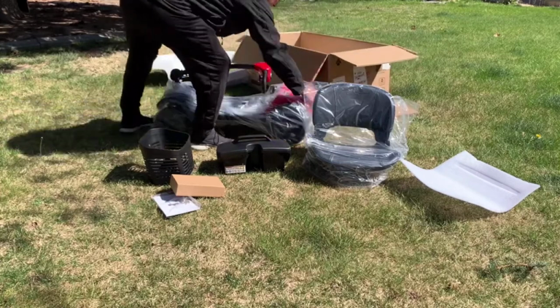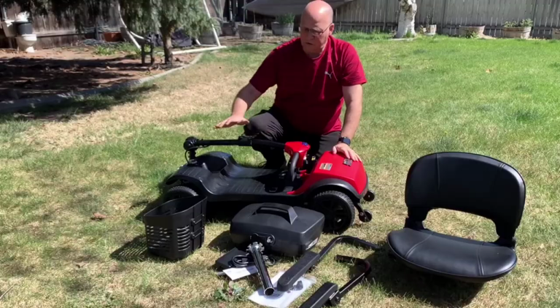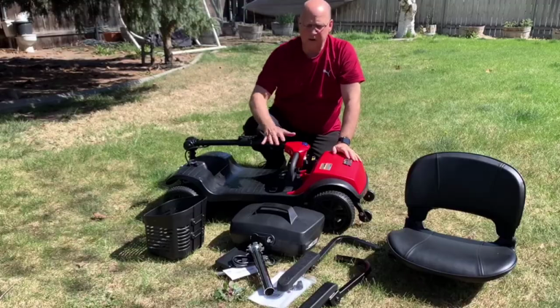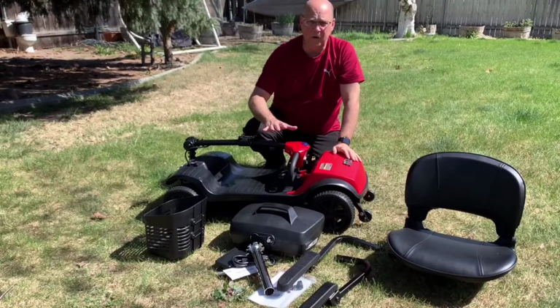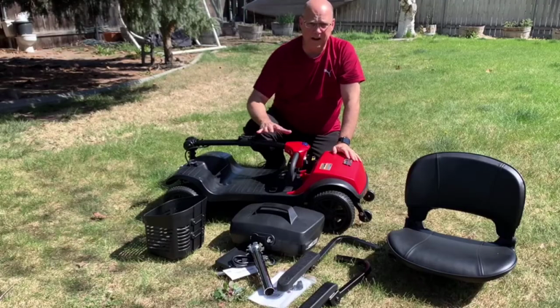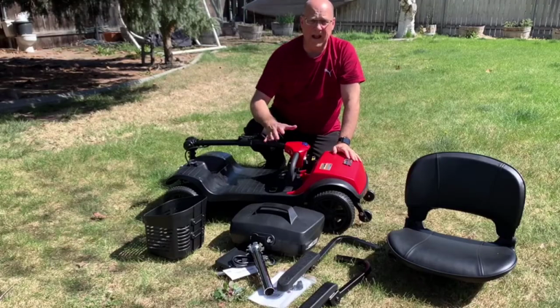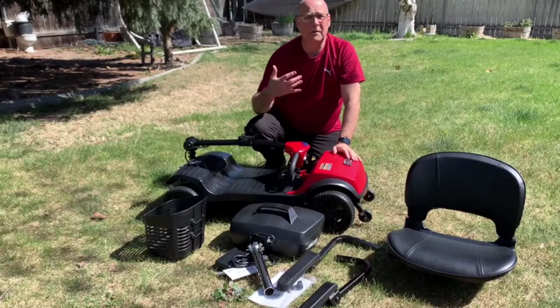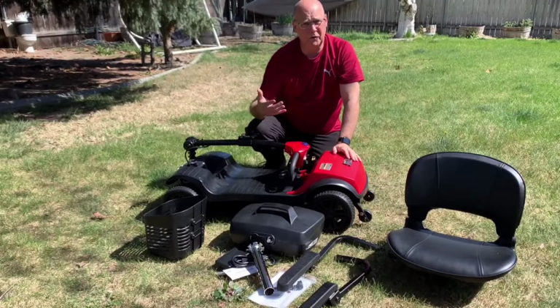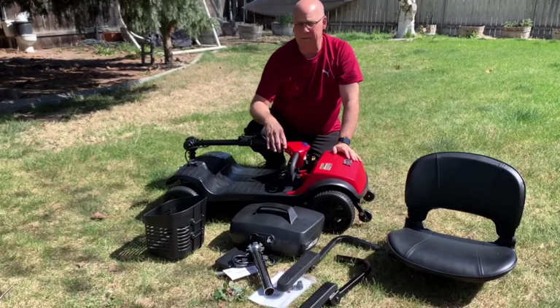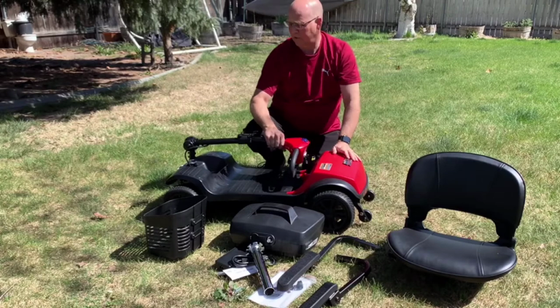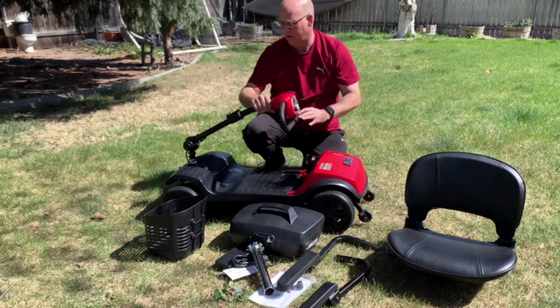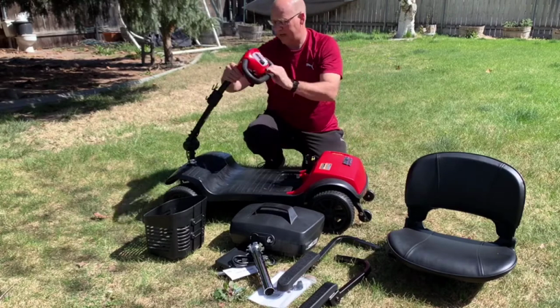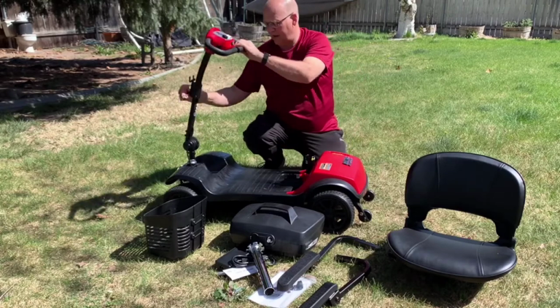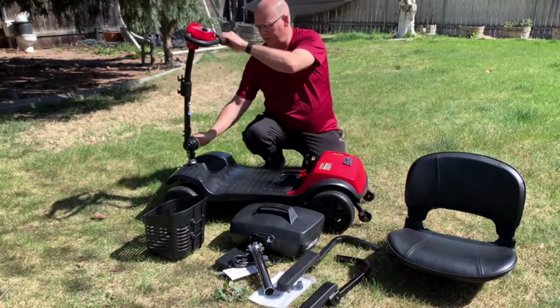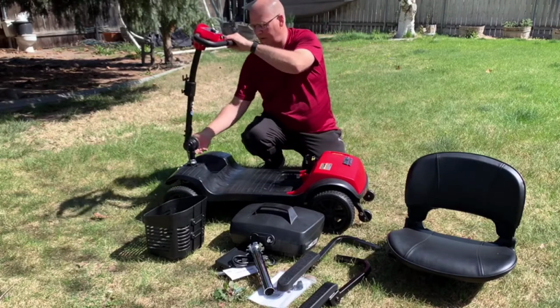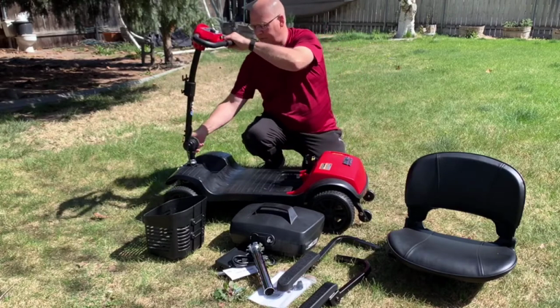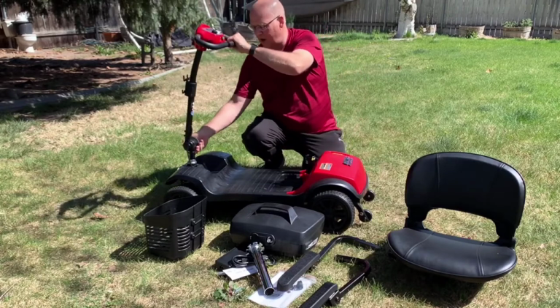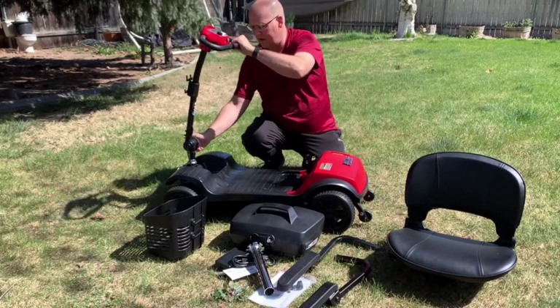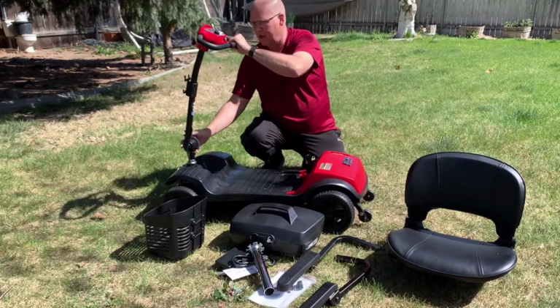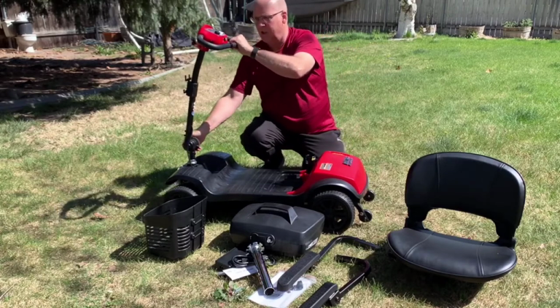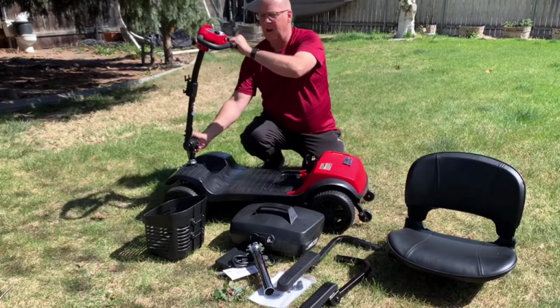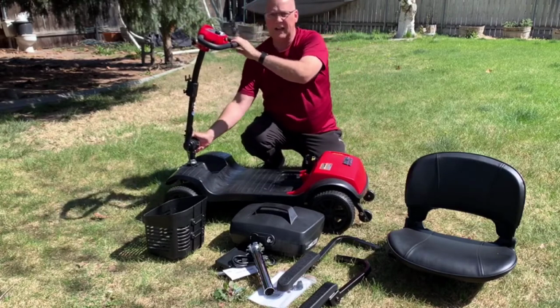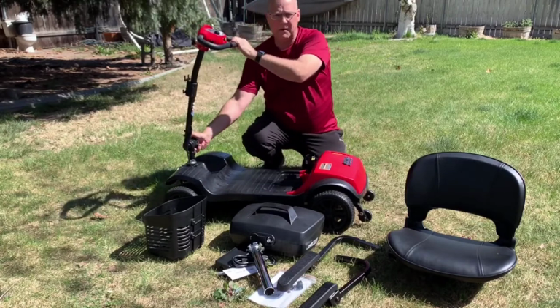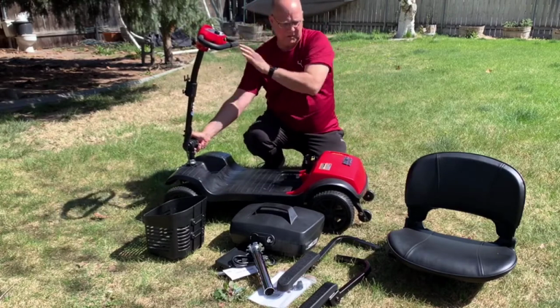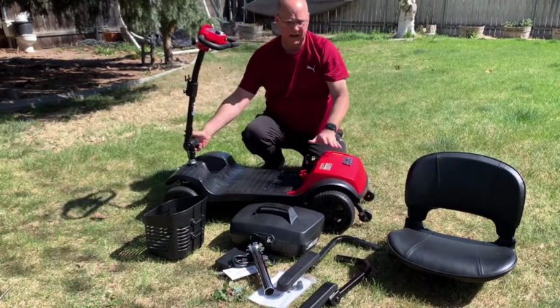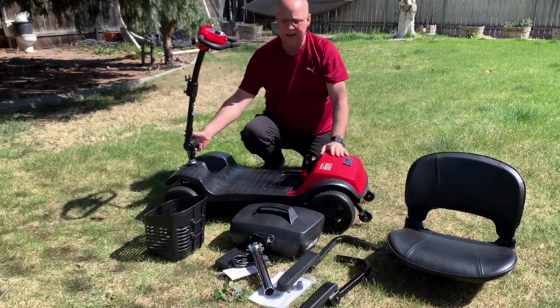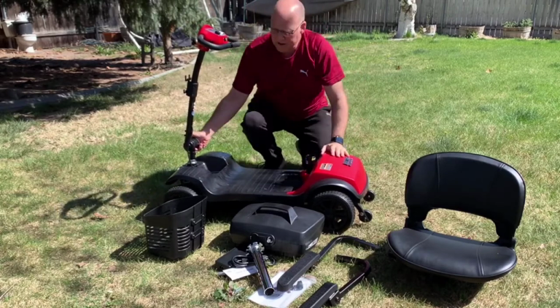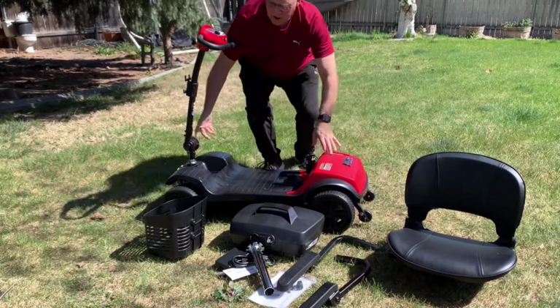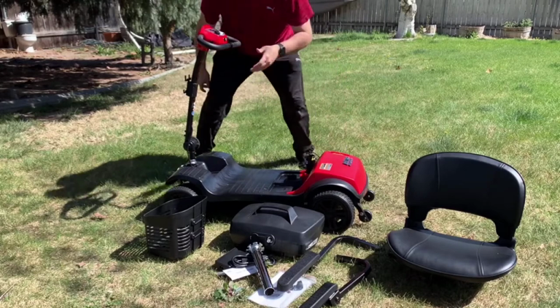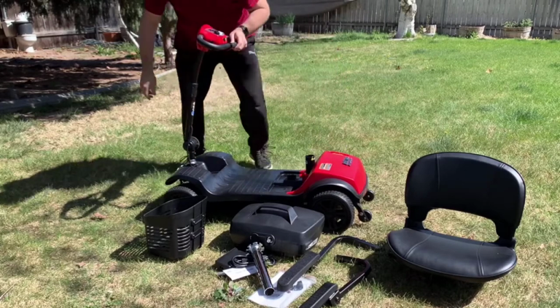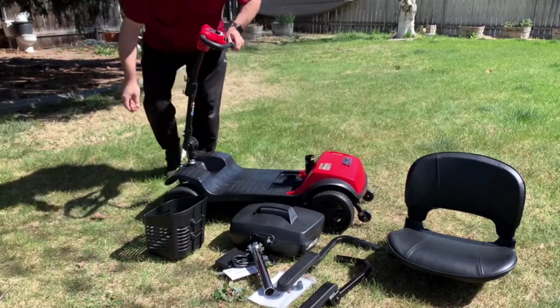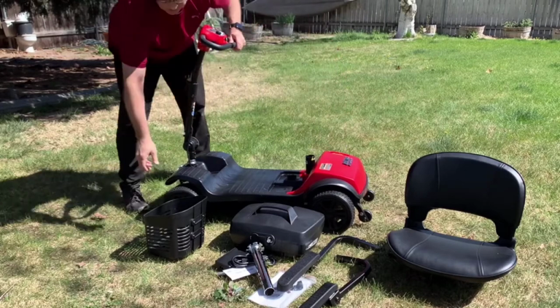The scooter folds down flat, but to assemble it, it's extremely easy. We just raise the front arm and lock it into the place we want it at. We can put the basket on.